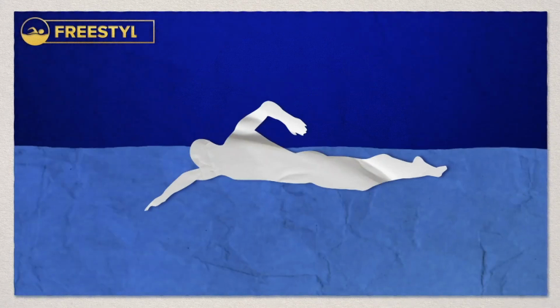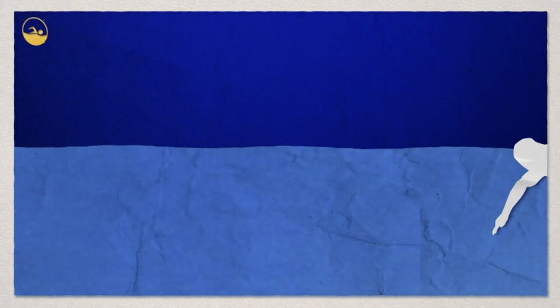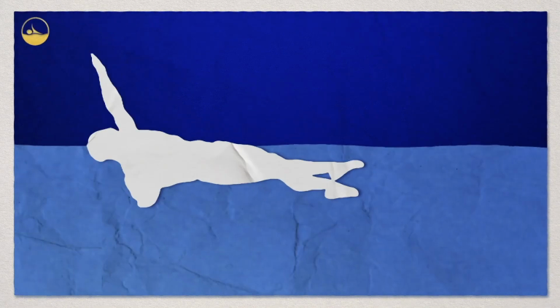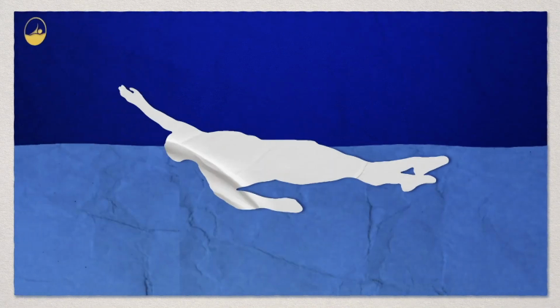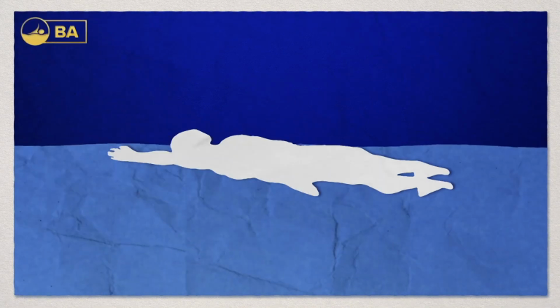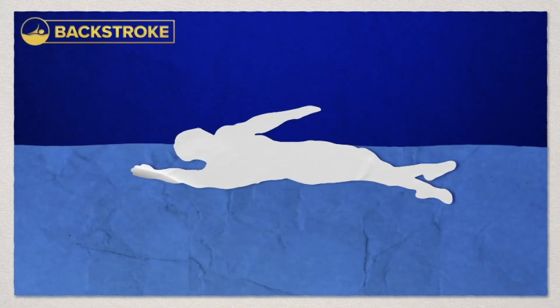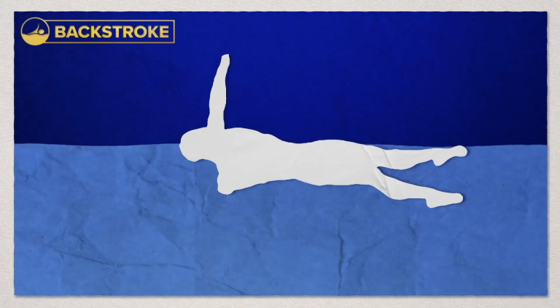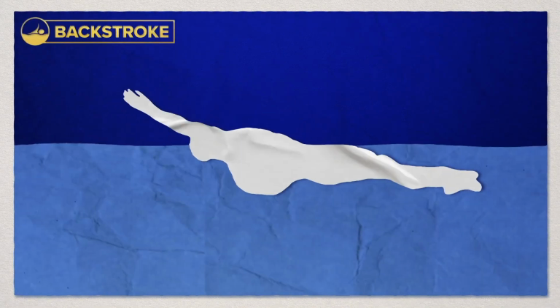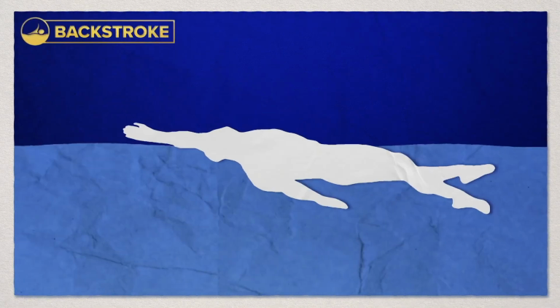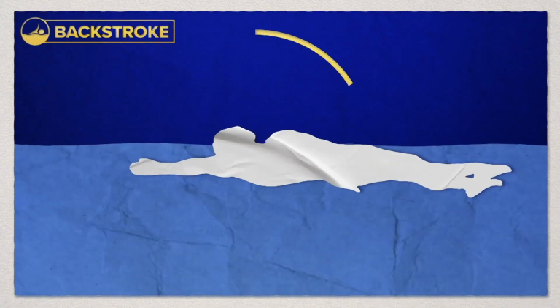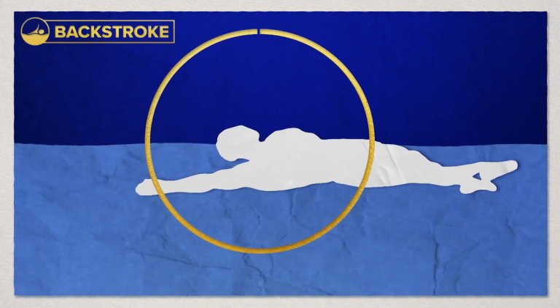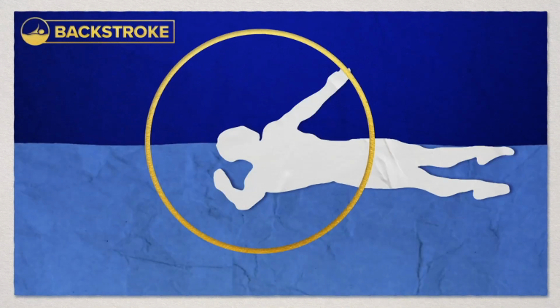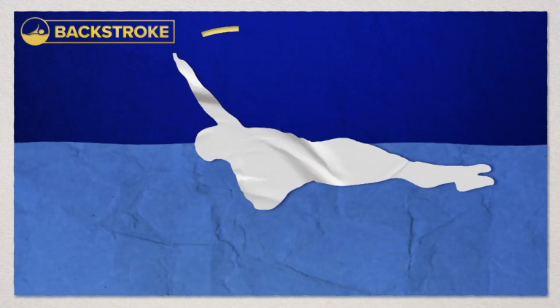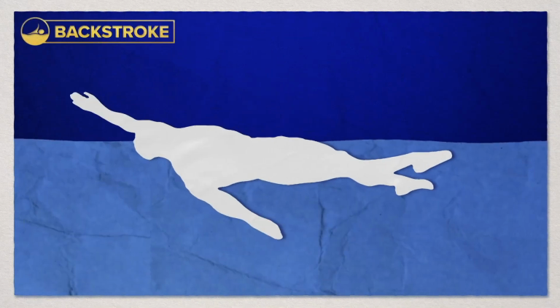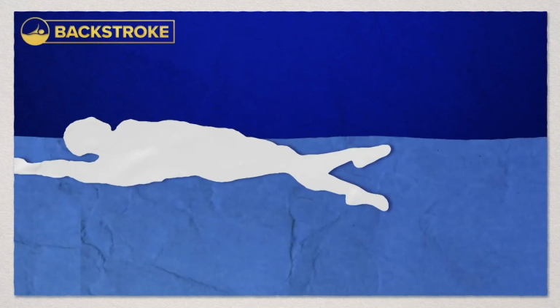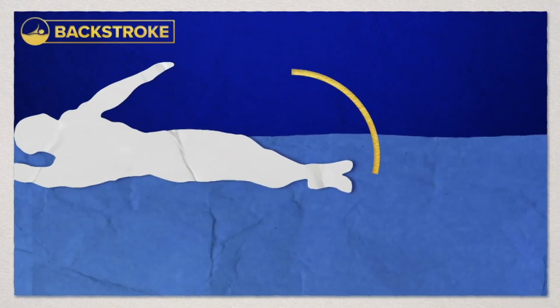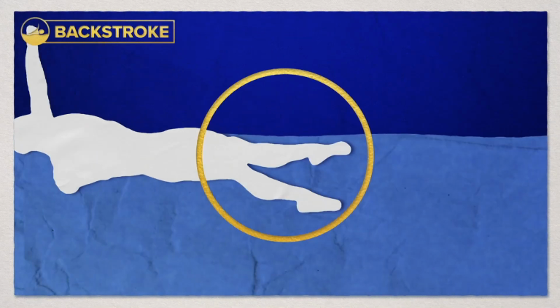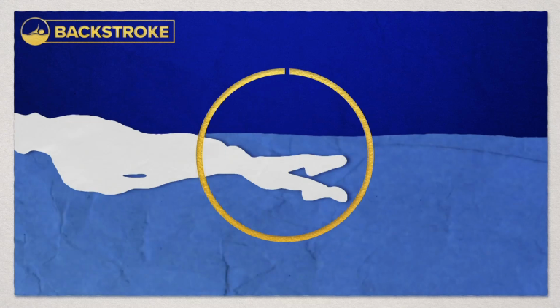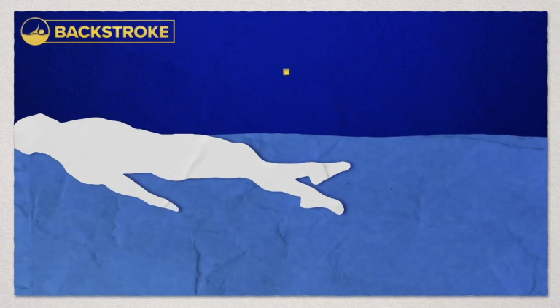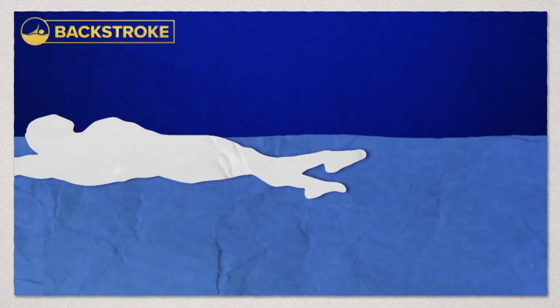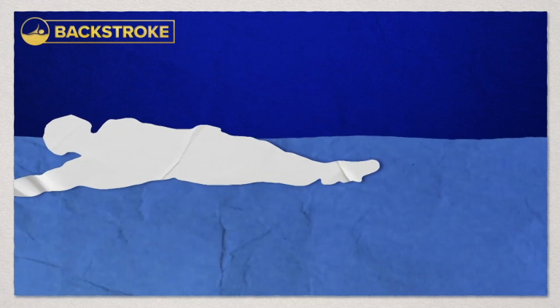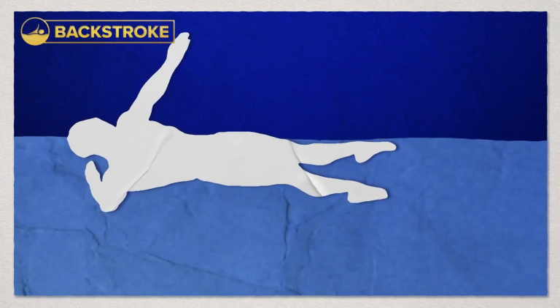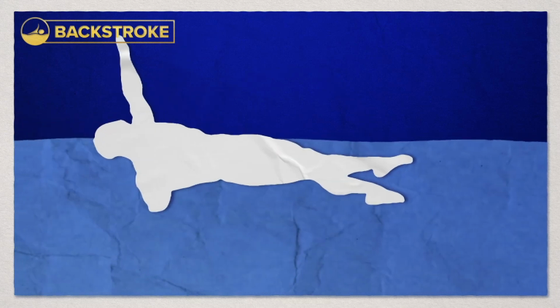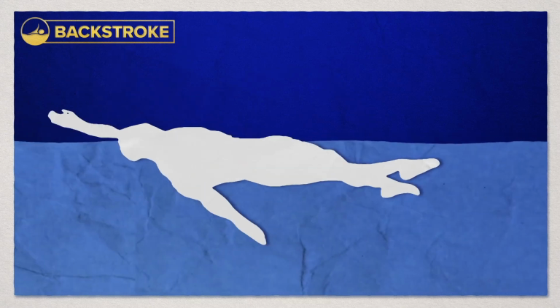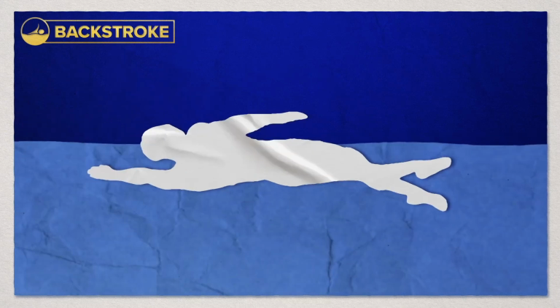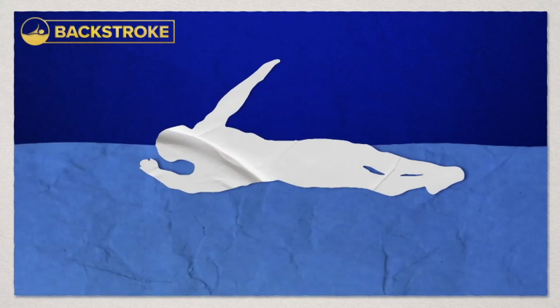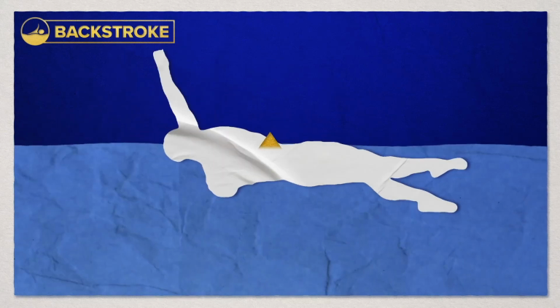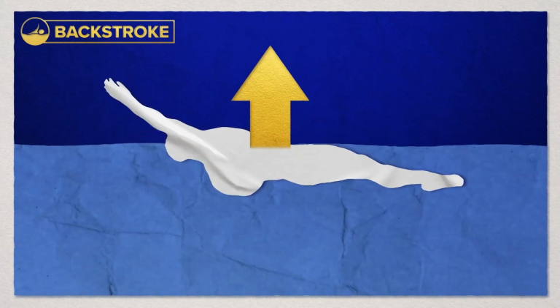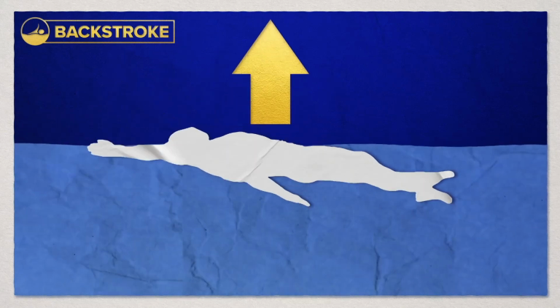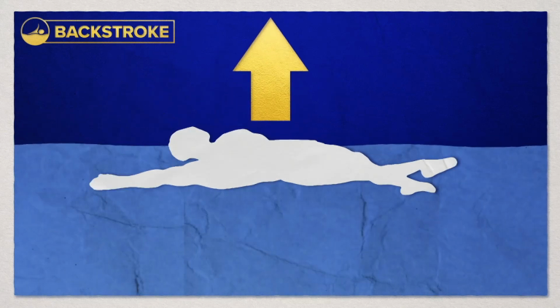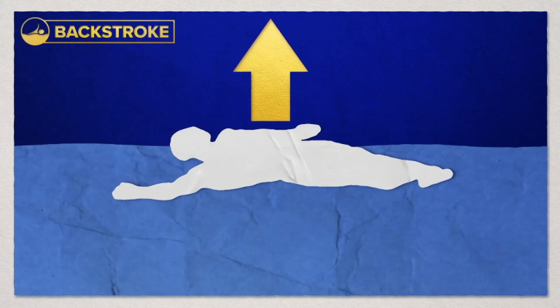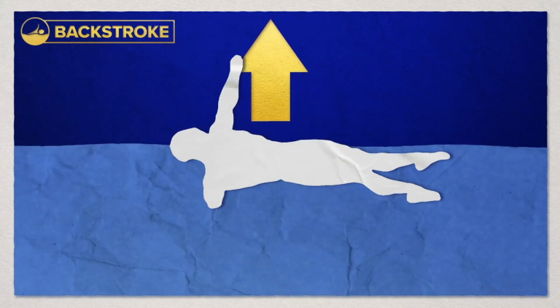Backstroke also combines an alternating motion of the arms with a flutter kick, but athletes compete with their front facing up out of the water.